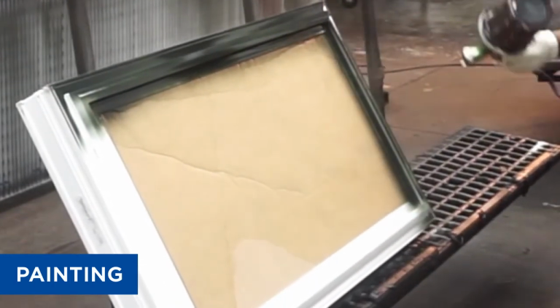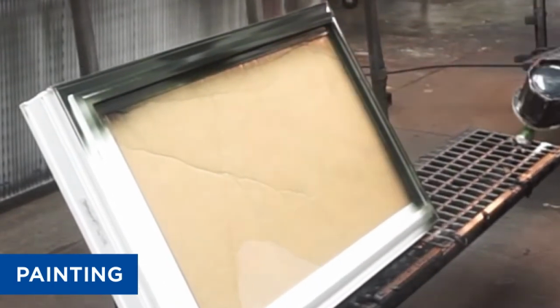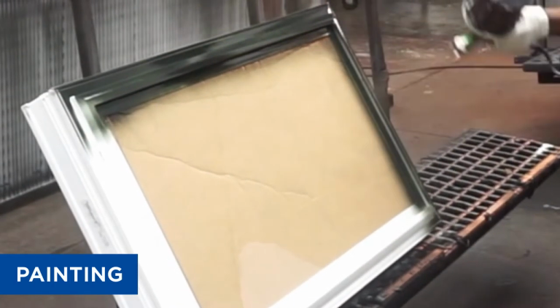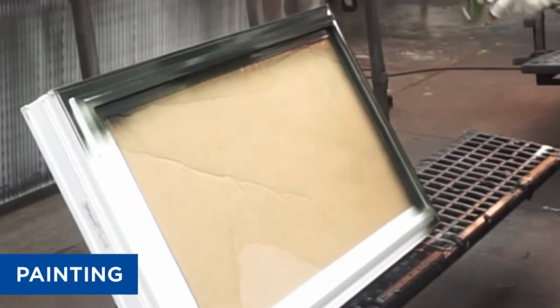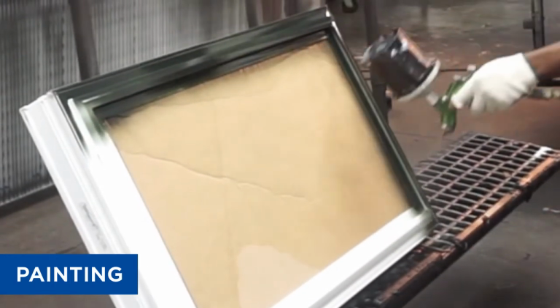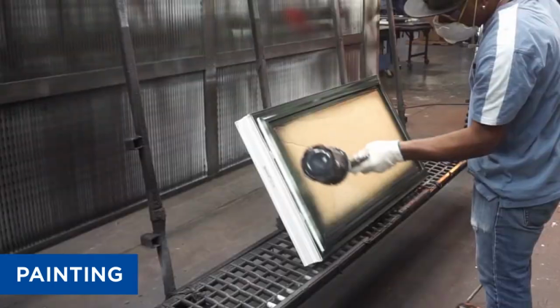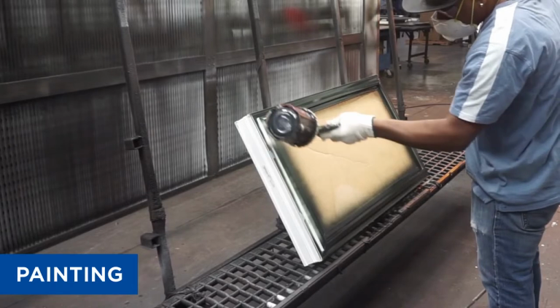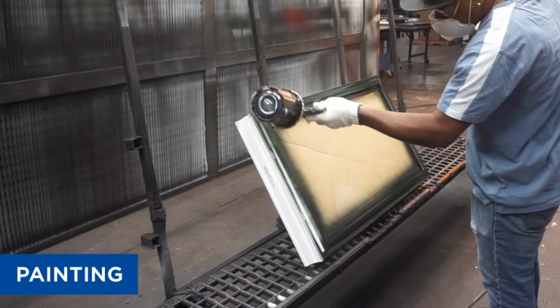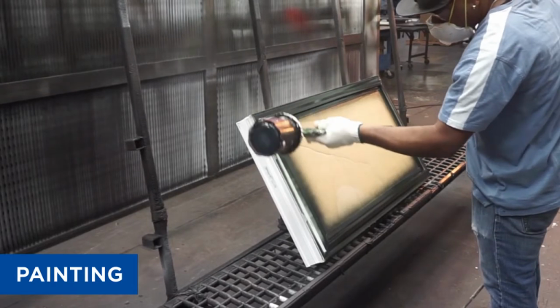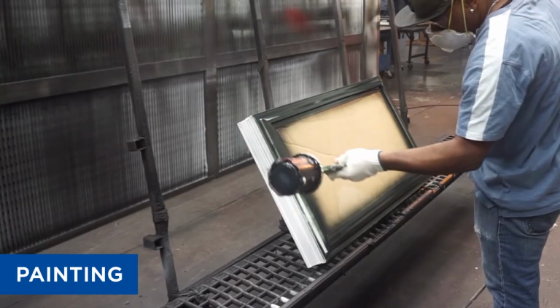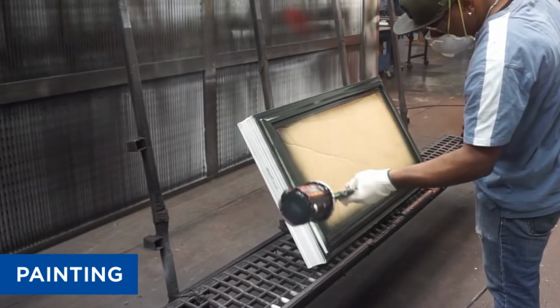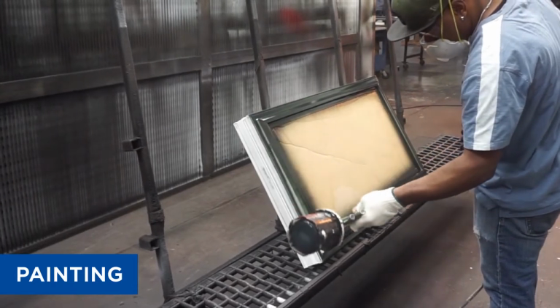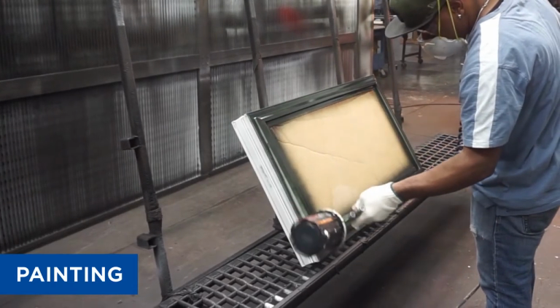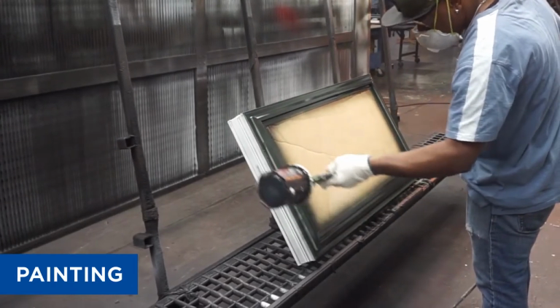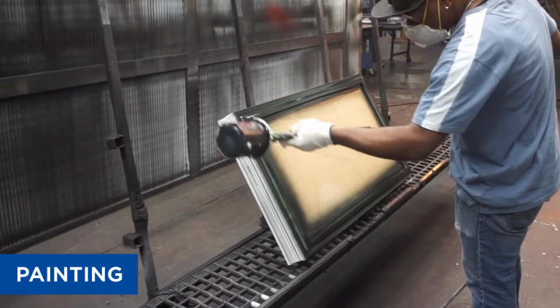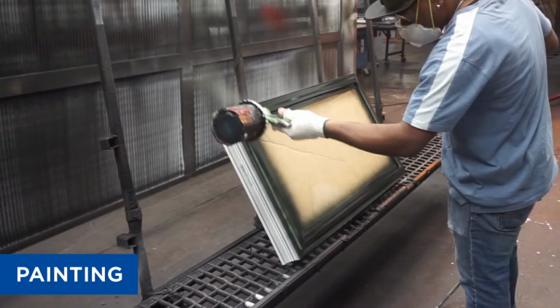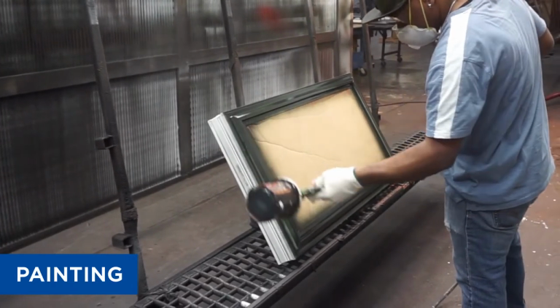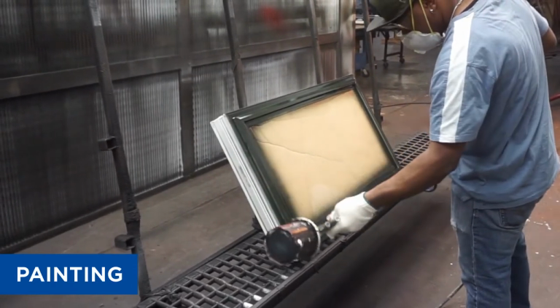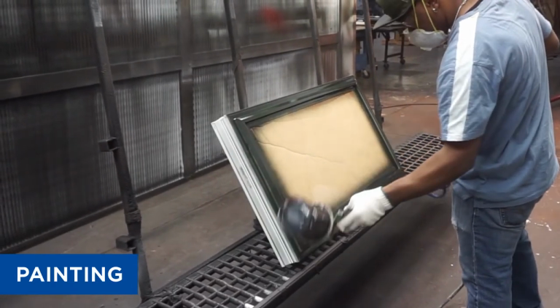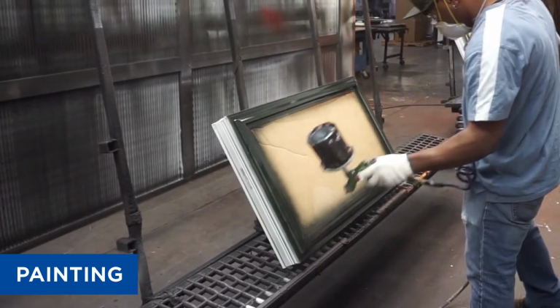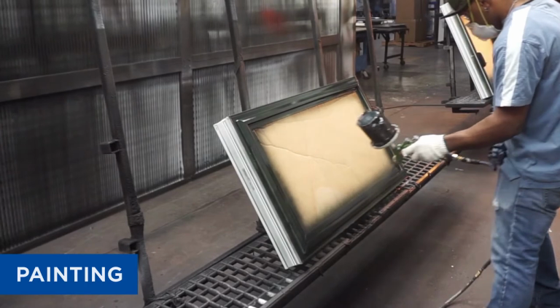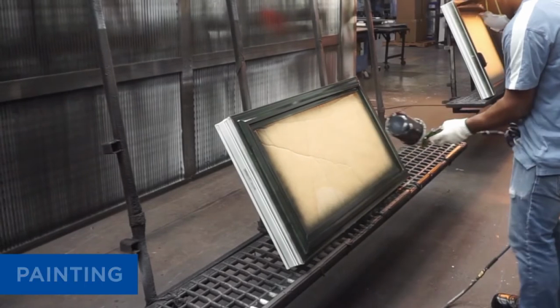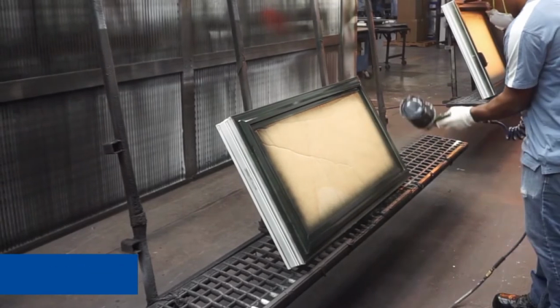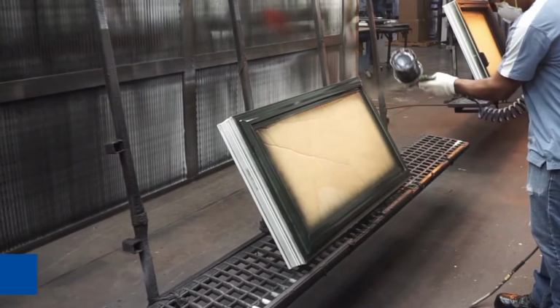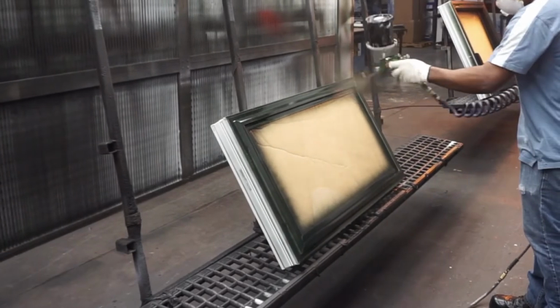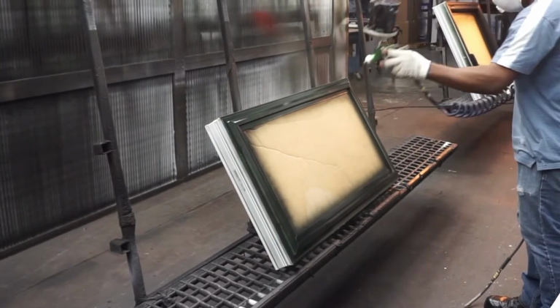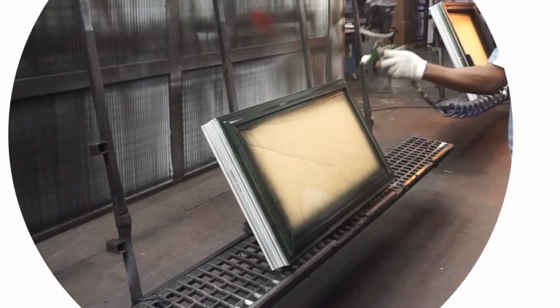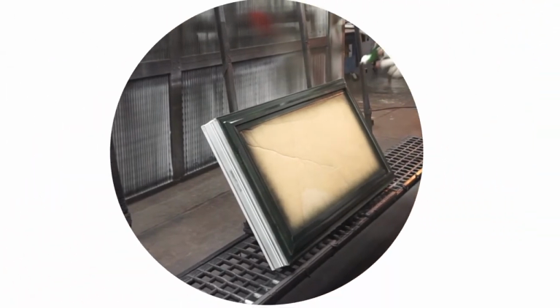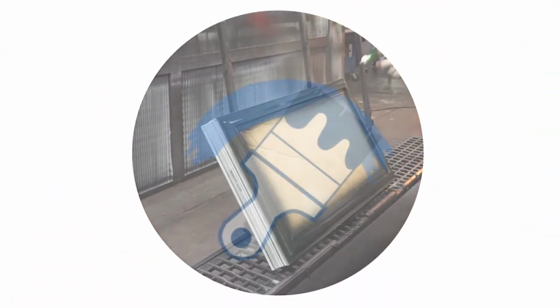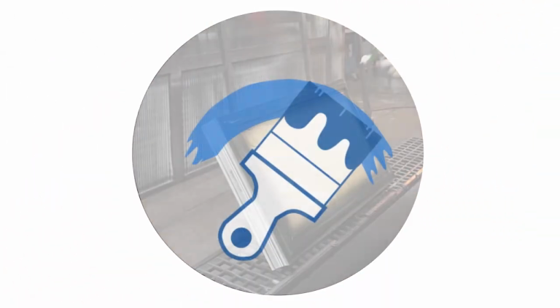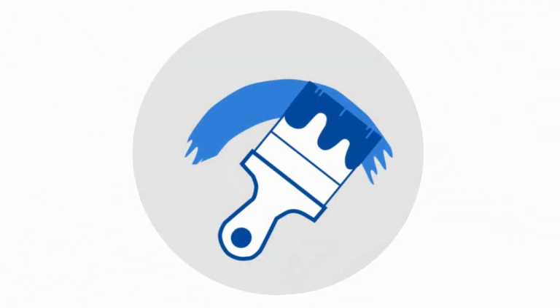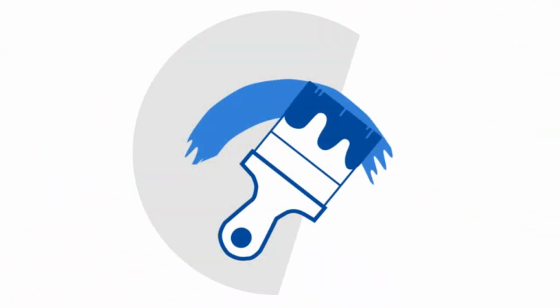The paint has excellent elasticity to withstand thermal expansion and cold weather impact, as well as excellent abrasion and impact resistance to chipping. Fitting in well with our manufacturing process, this new paint is water-based and environmentally safe.